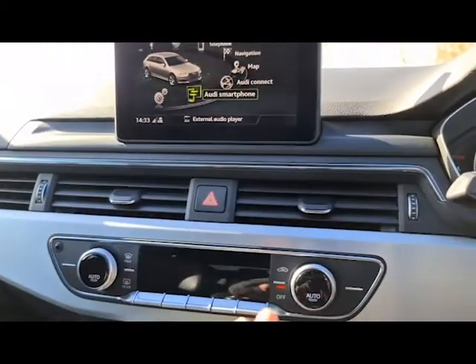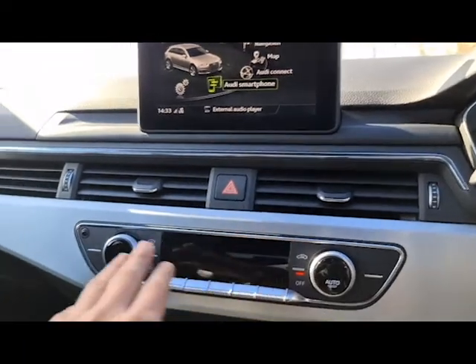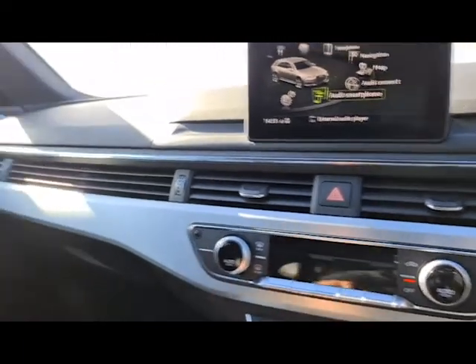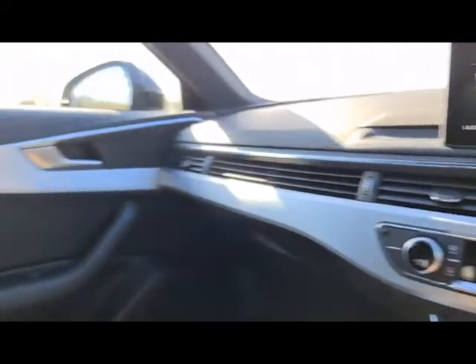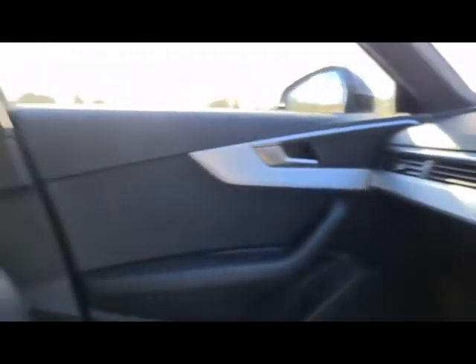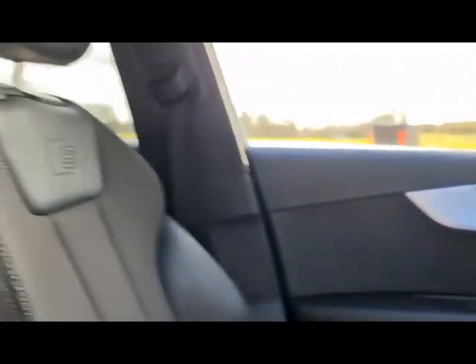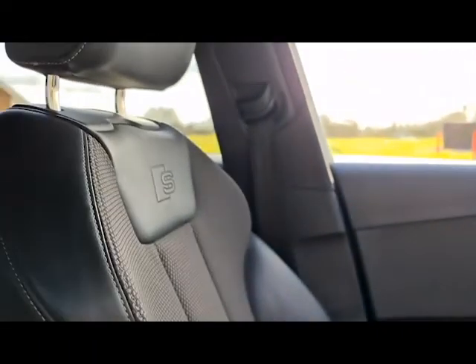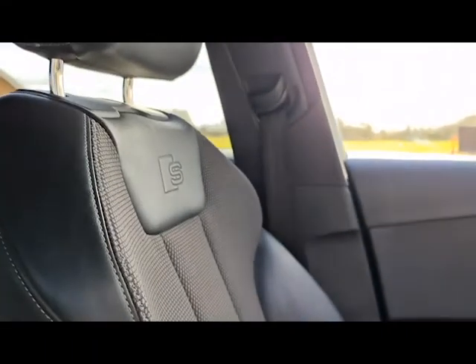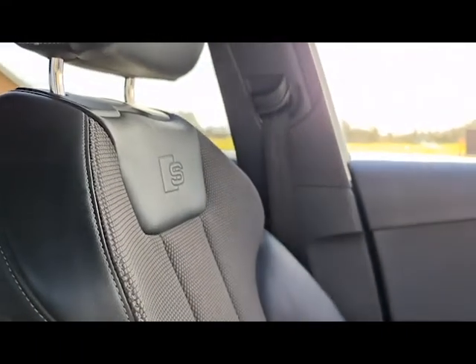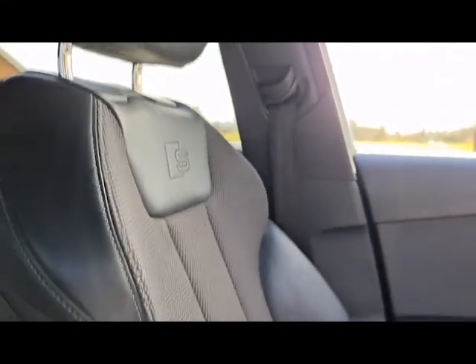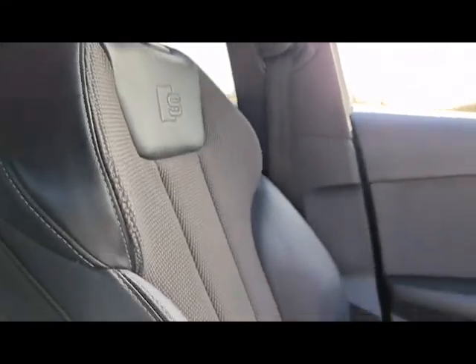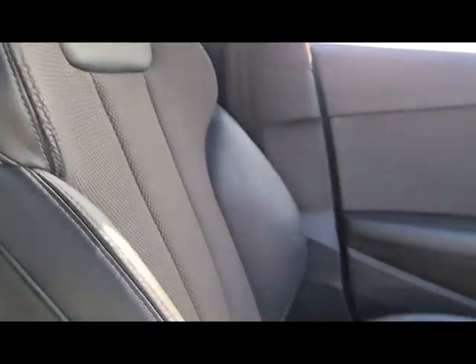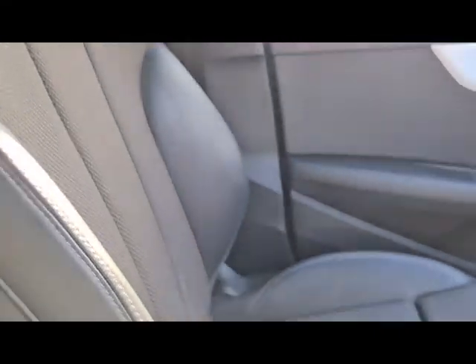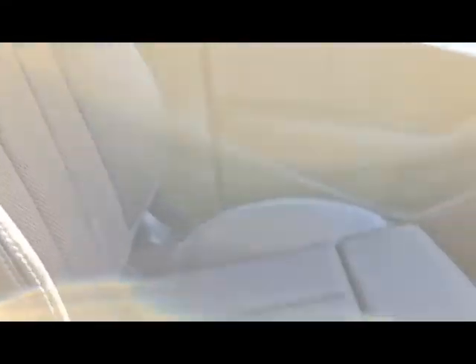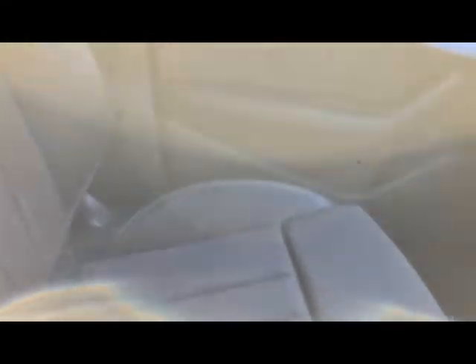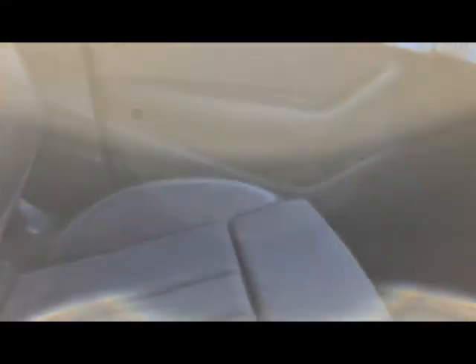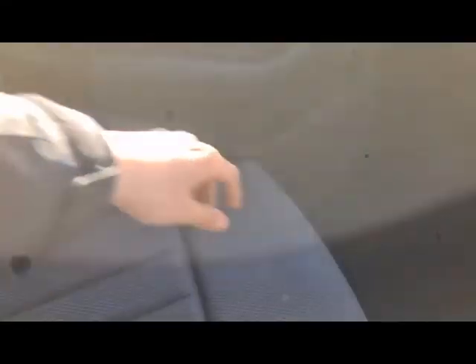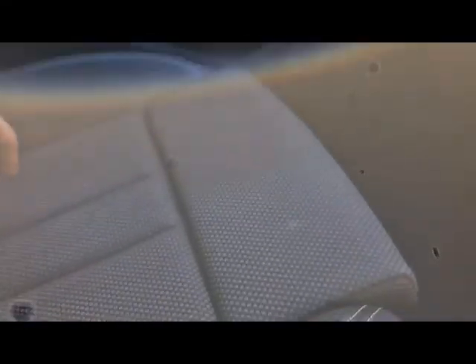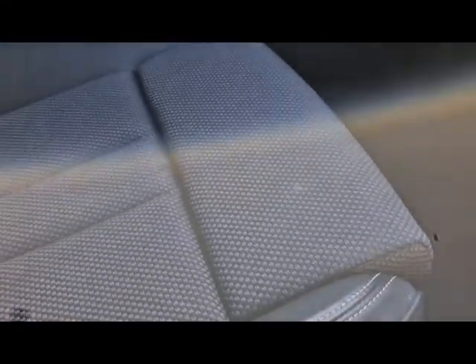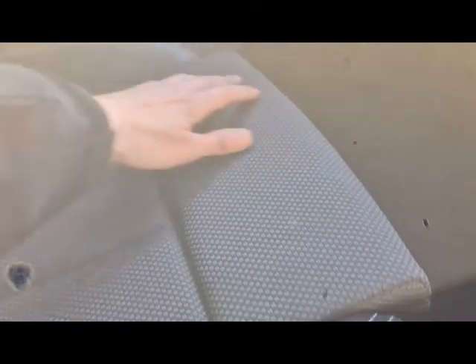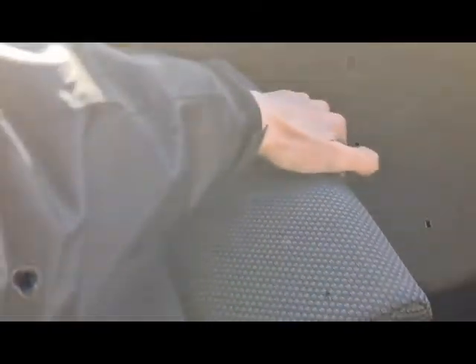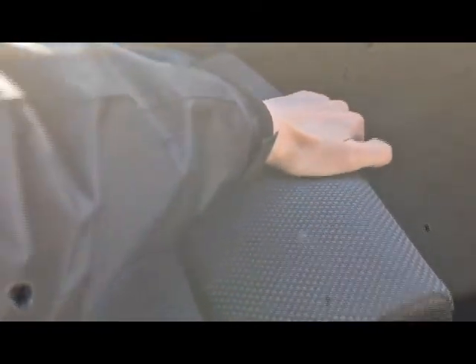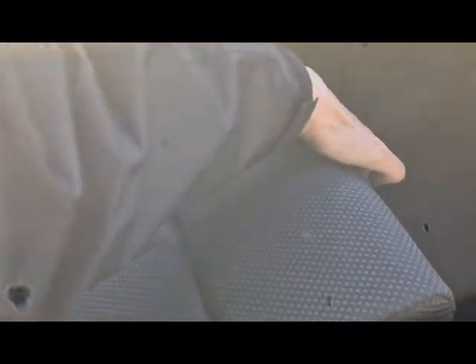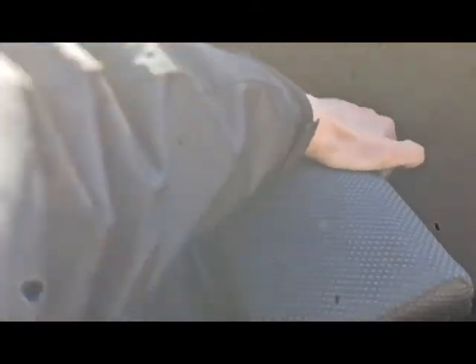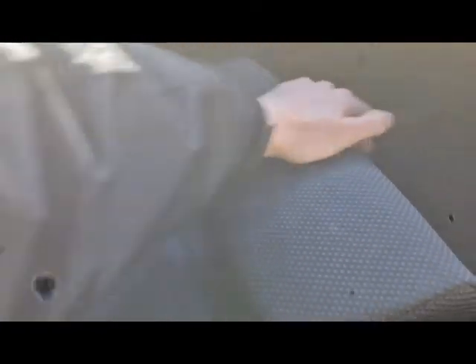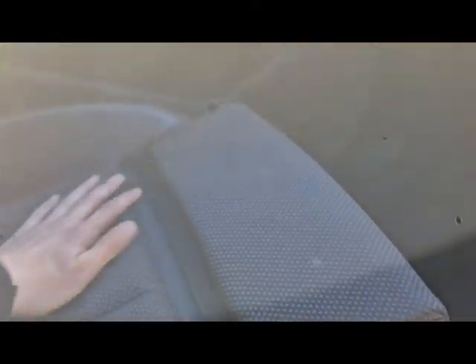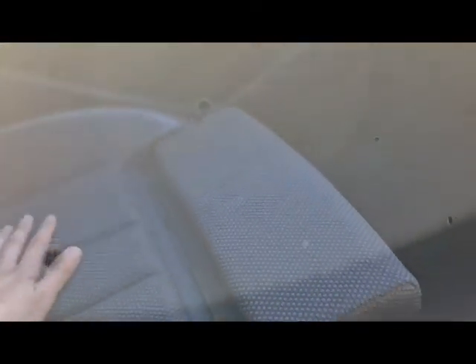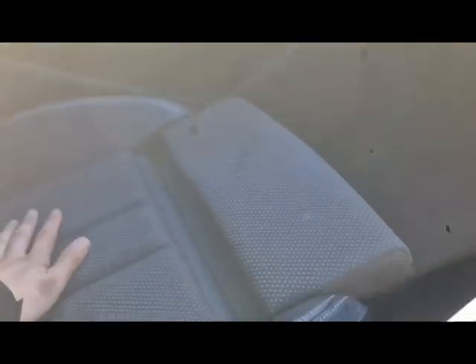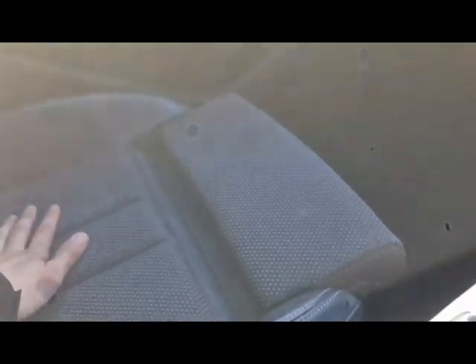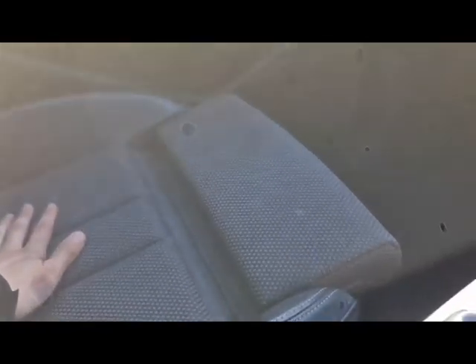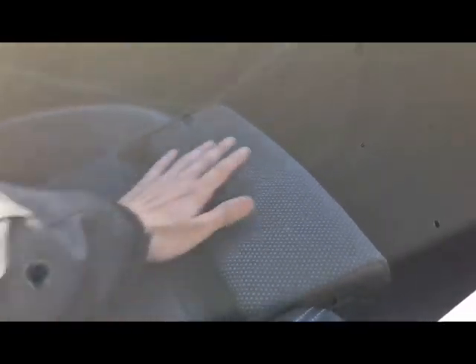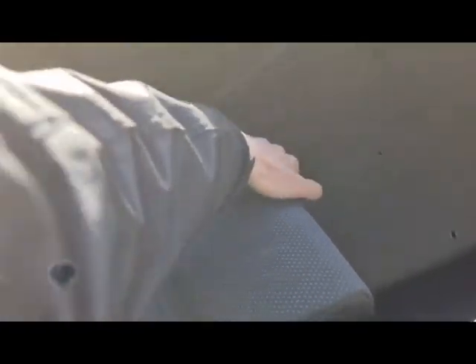More of the brushed aluminium going through, S-Line stitching, half leather, half fabric still, as well as extra leg support if you wish.